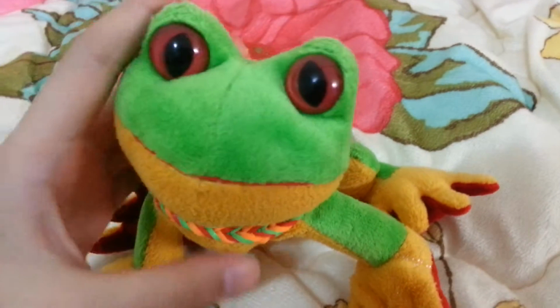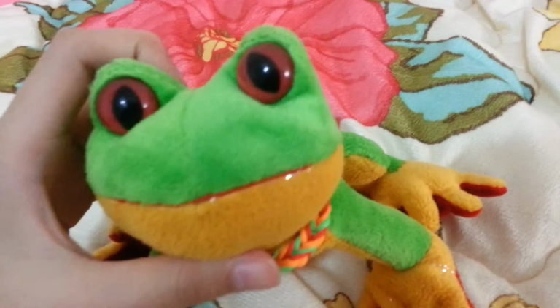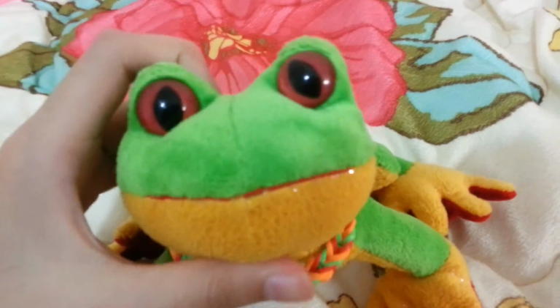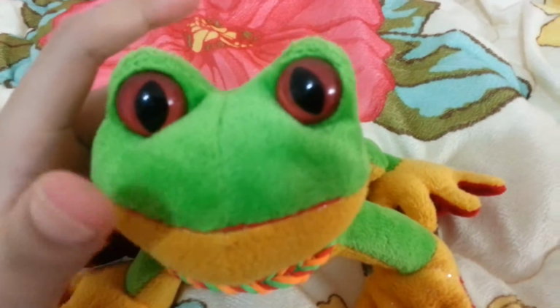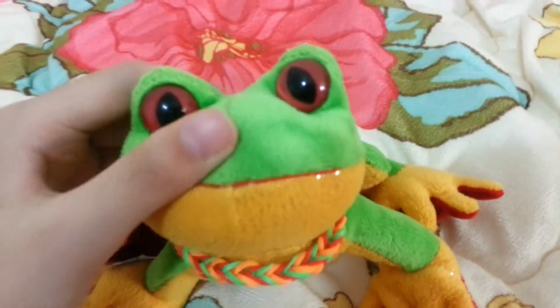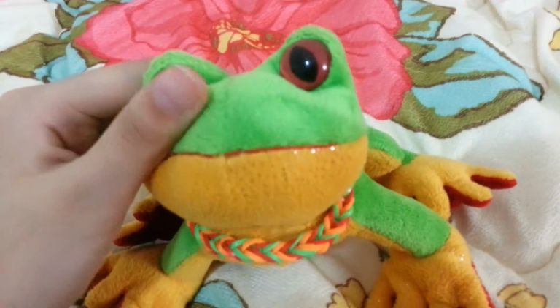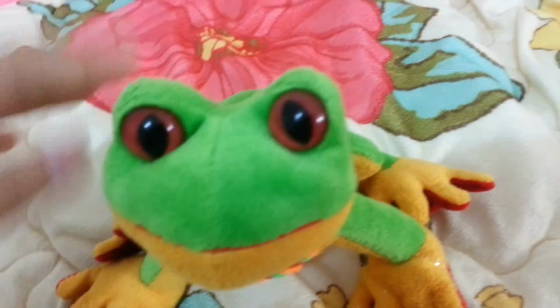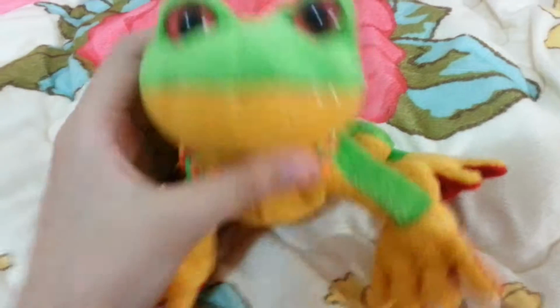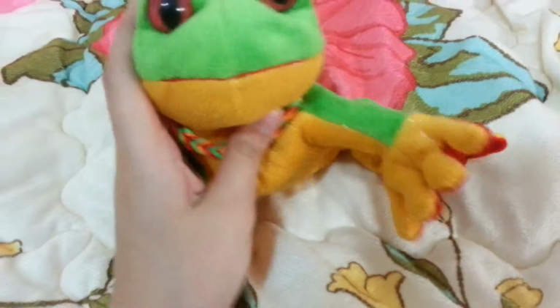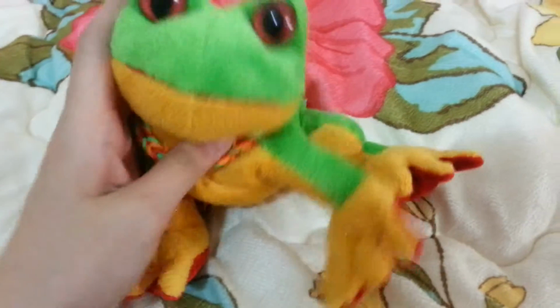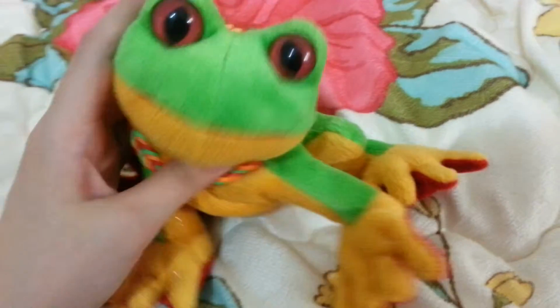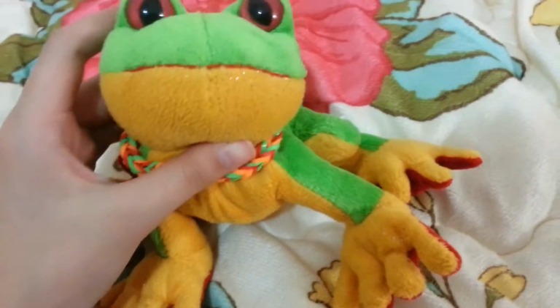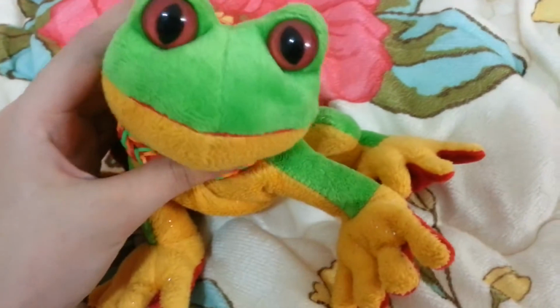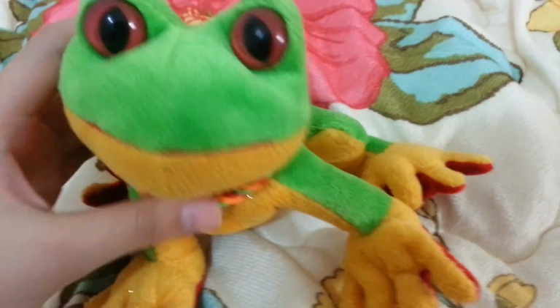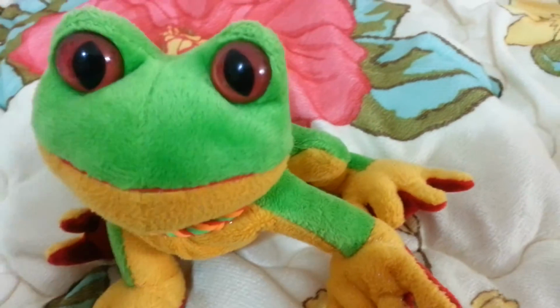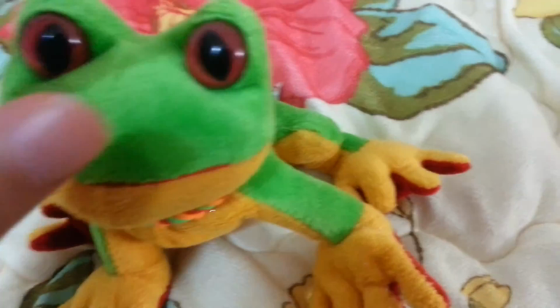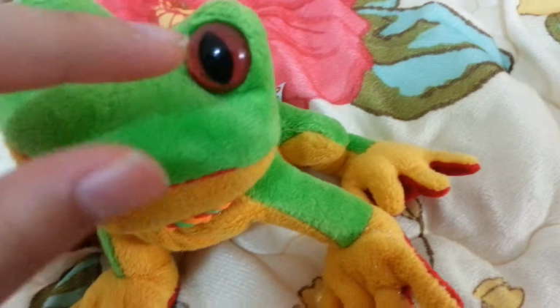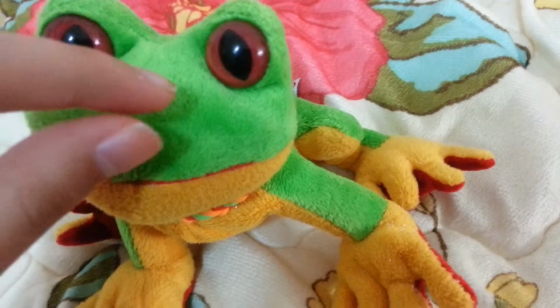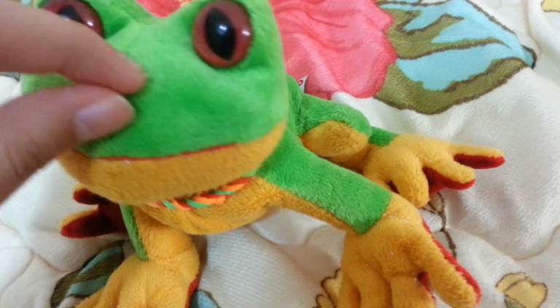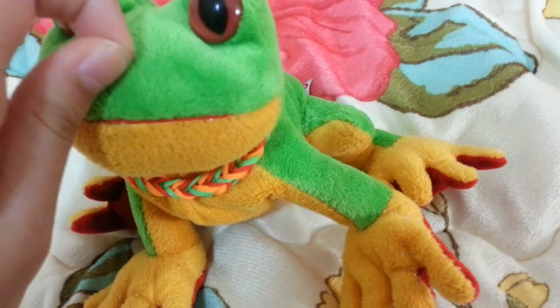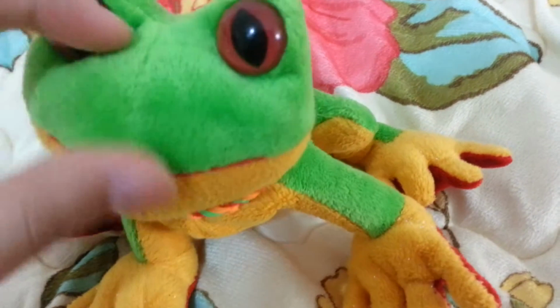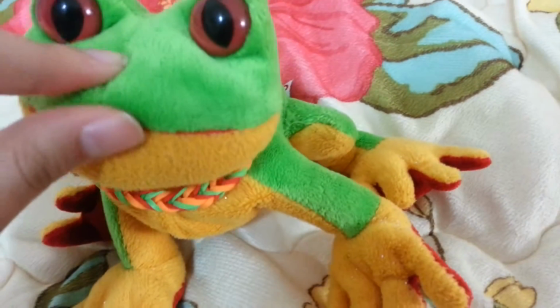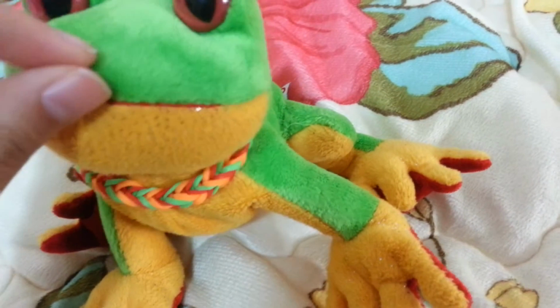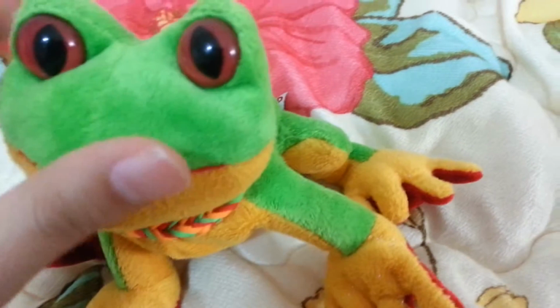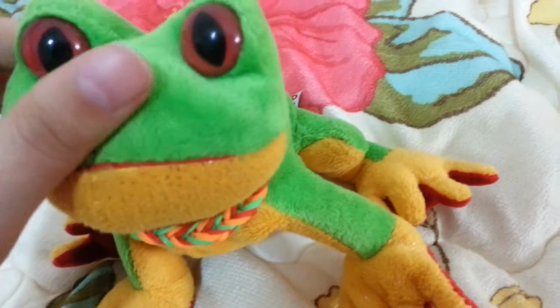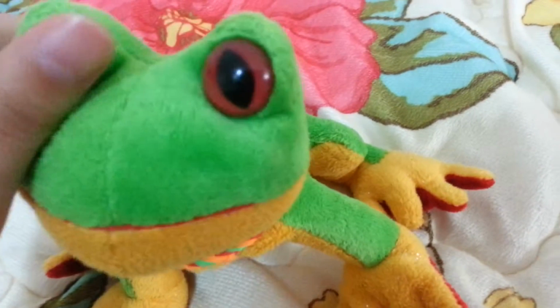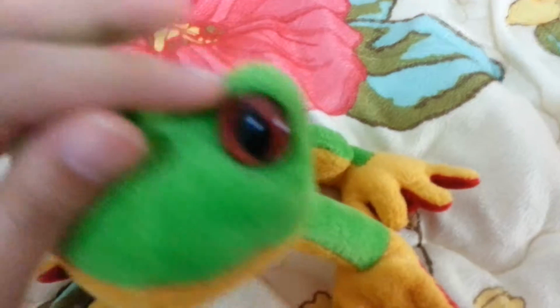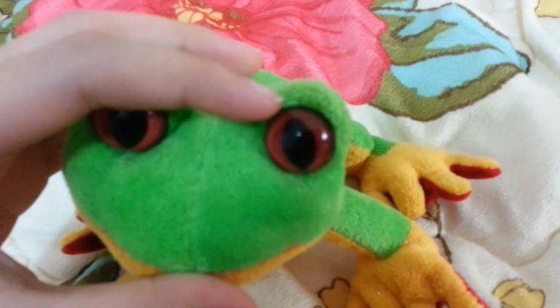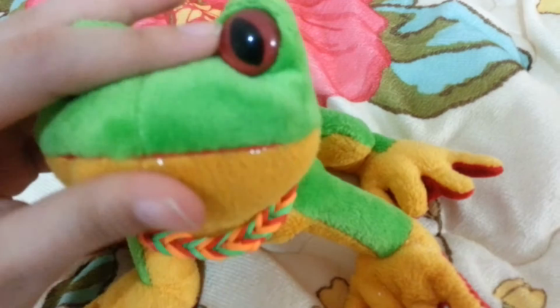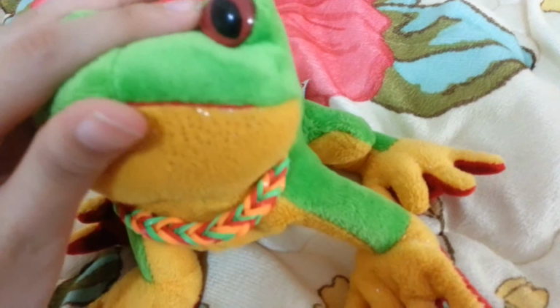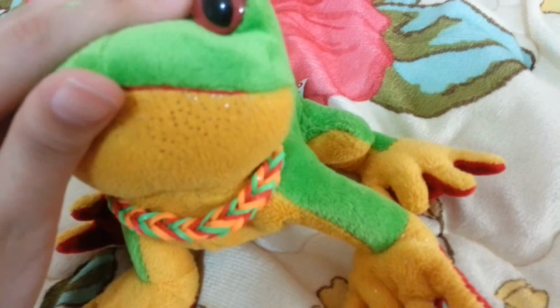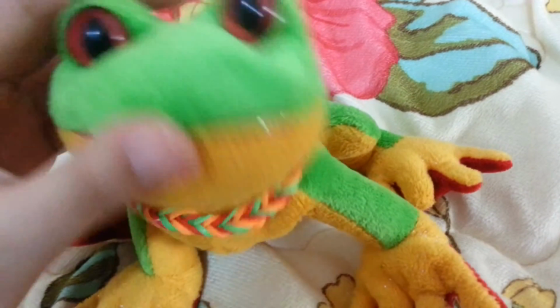So, the Lil'kinz Tree Frog is quite small, because it's a Lil'kinz. He's covered in very, very short, very soft fur — really, really short.